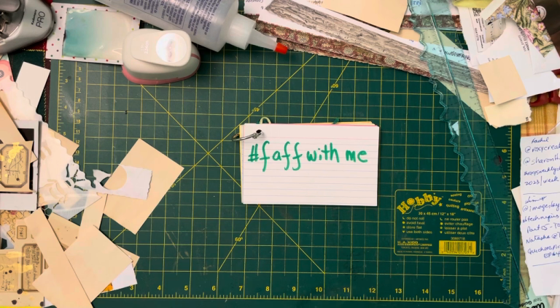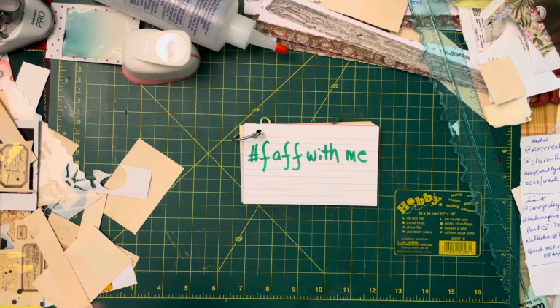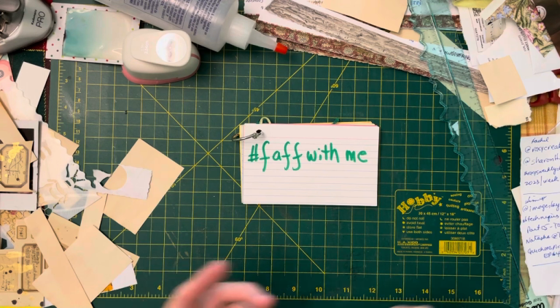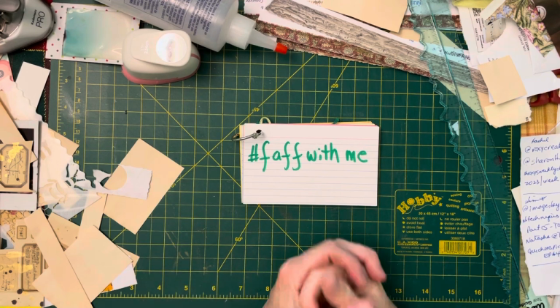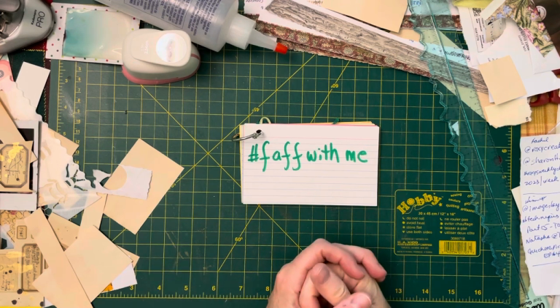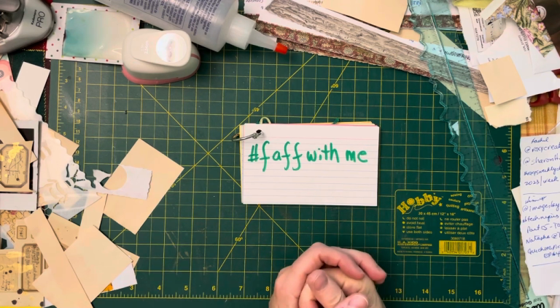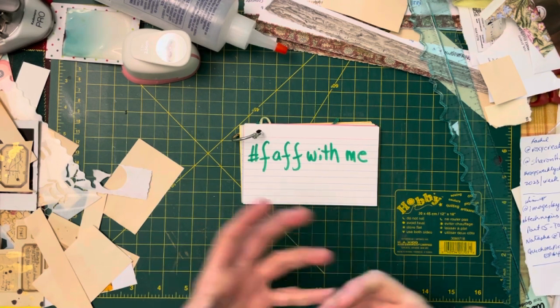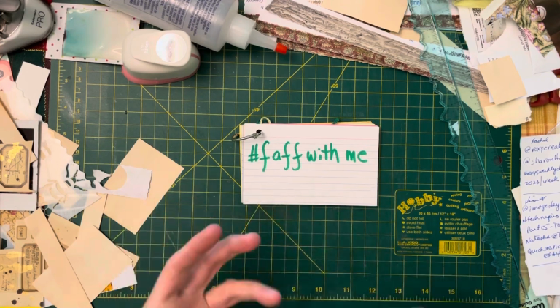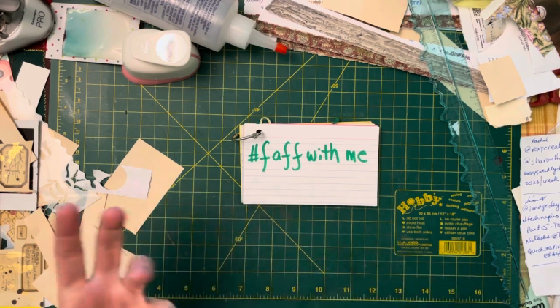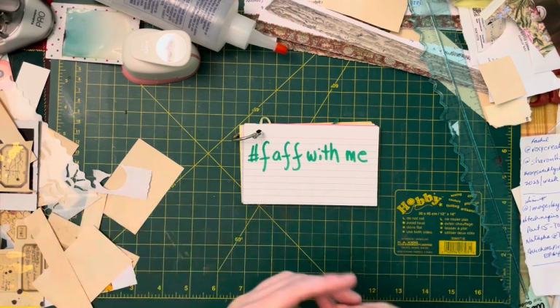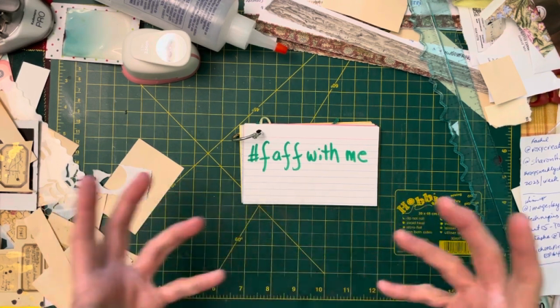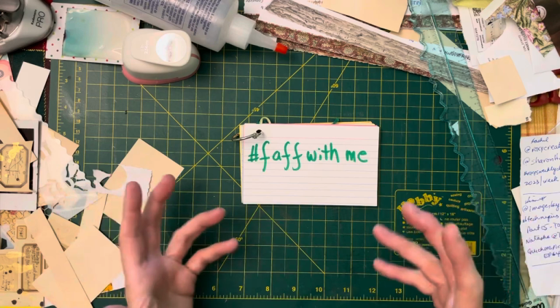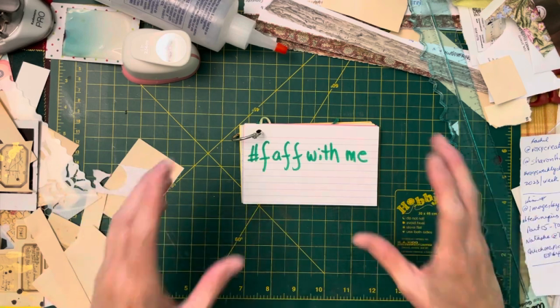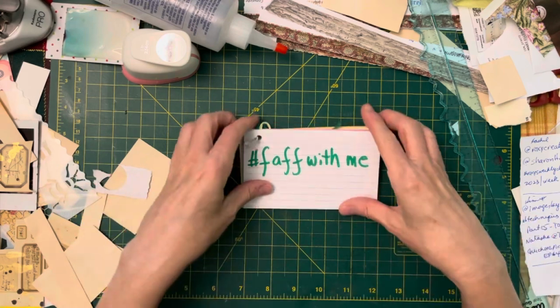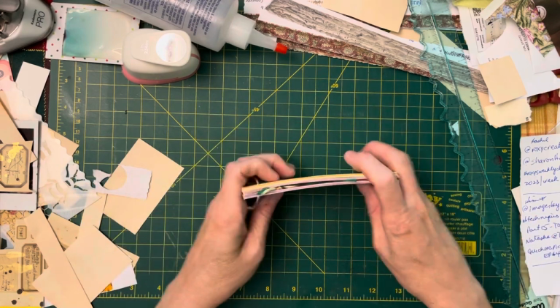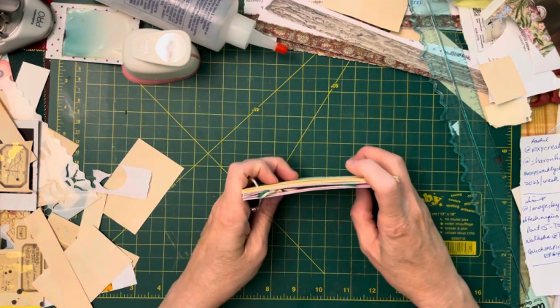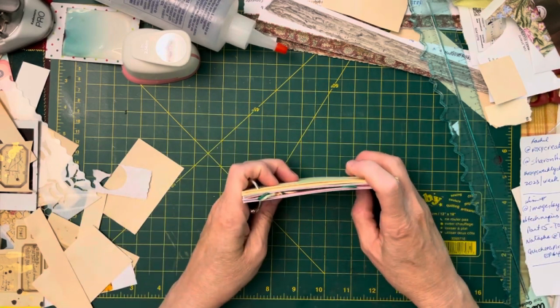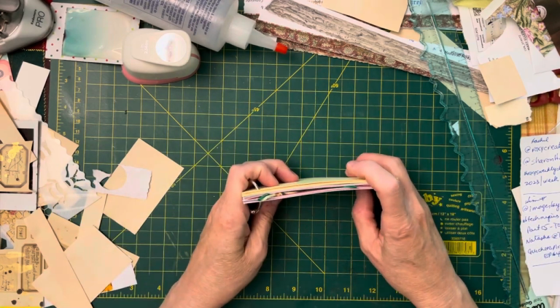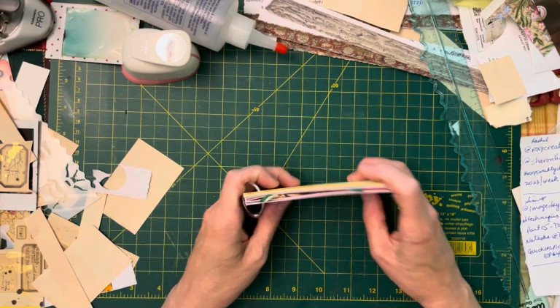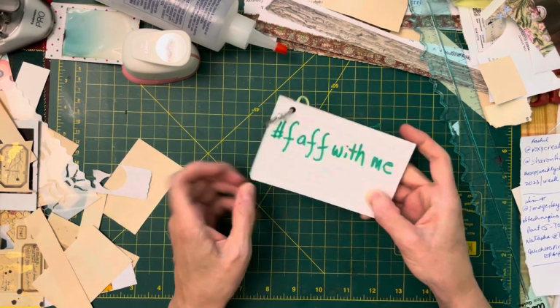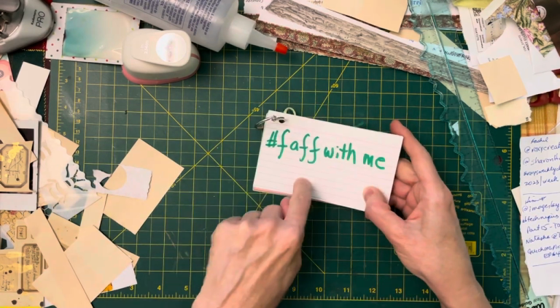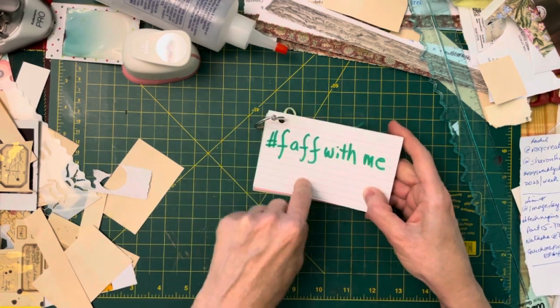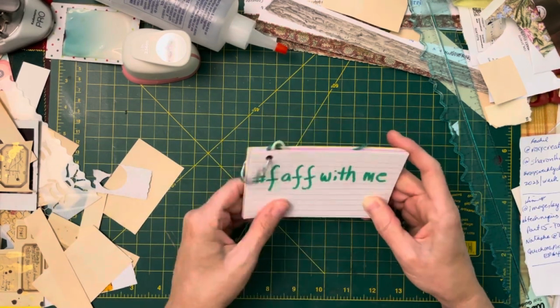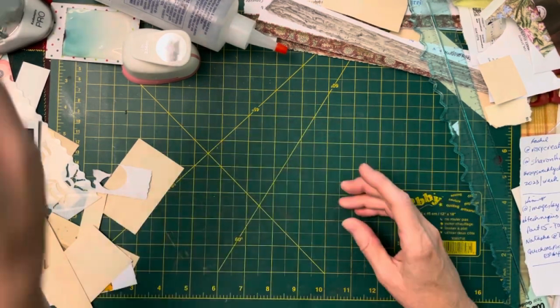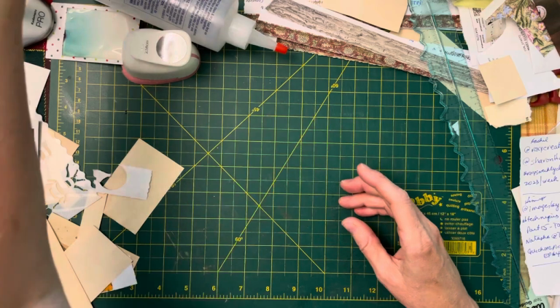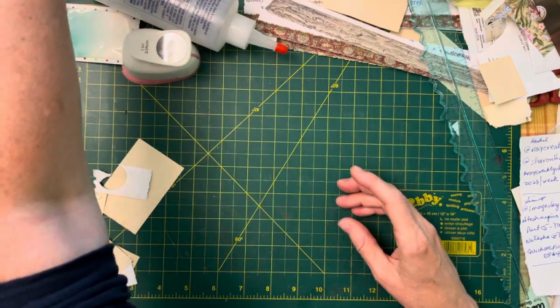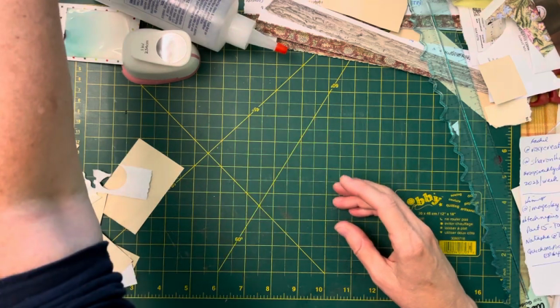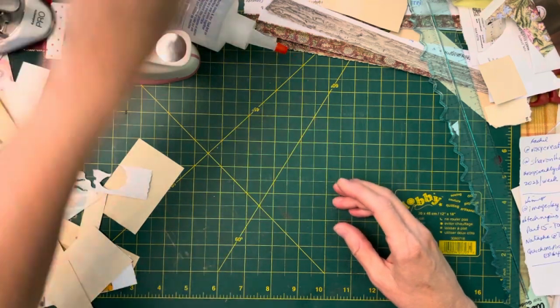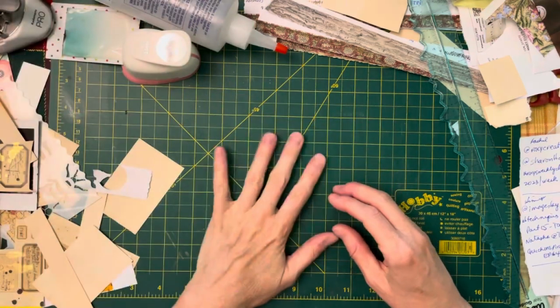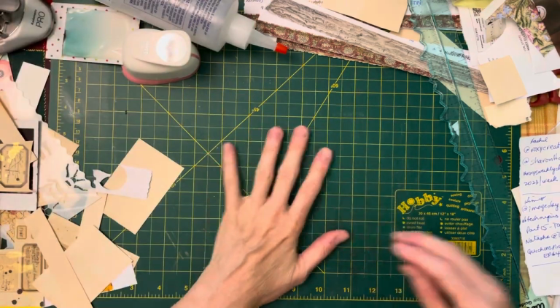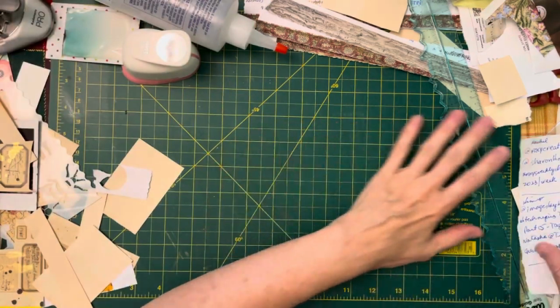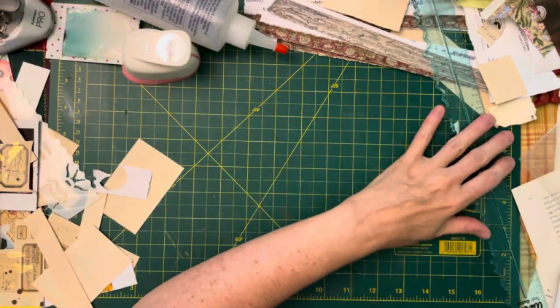It's that kind of joyful, just puttering around kind of effort. So first episode, Faff With Me. I shall show you what we're going to faff around with.